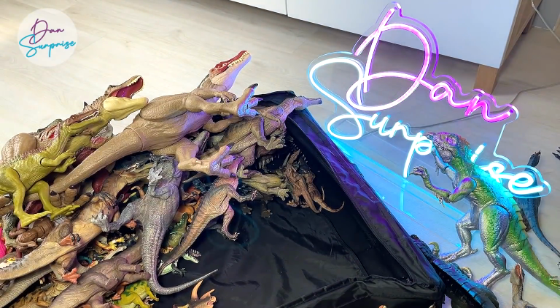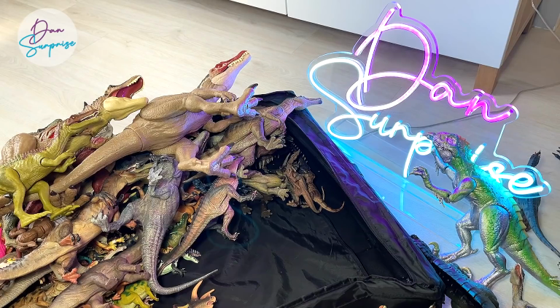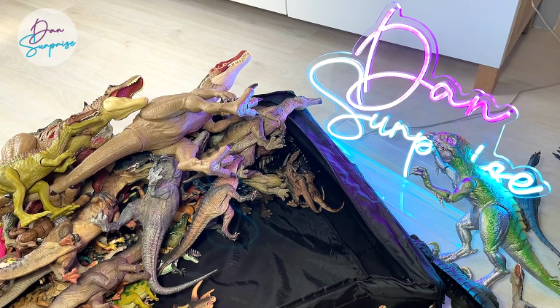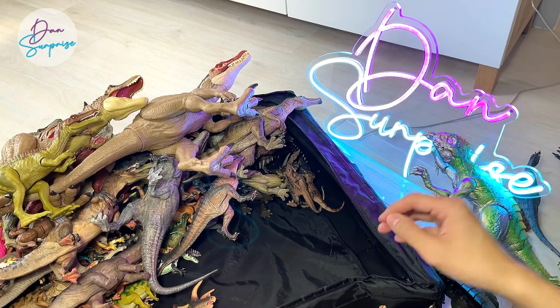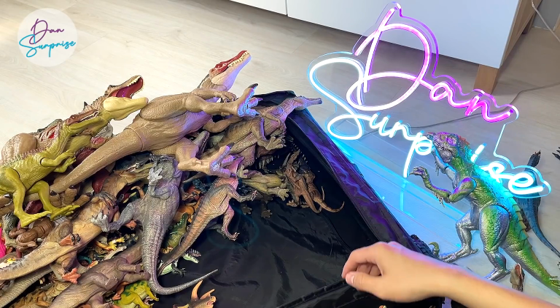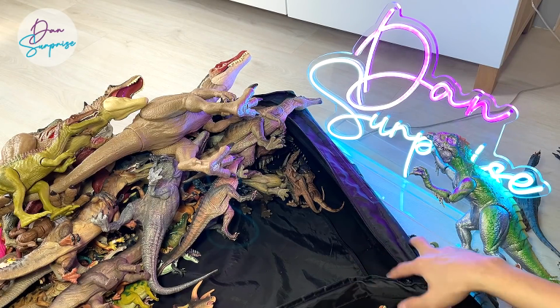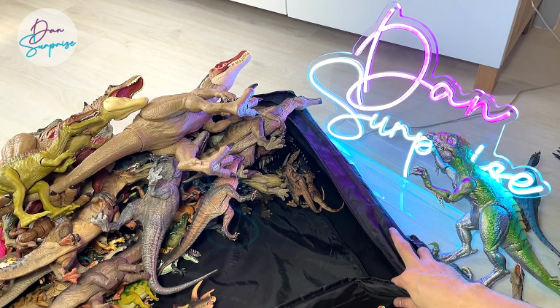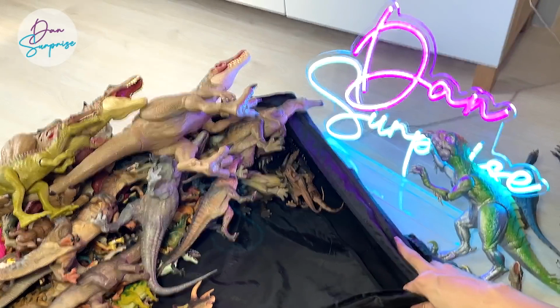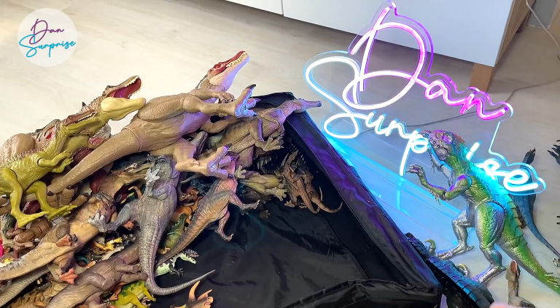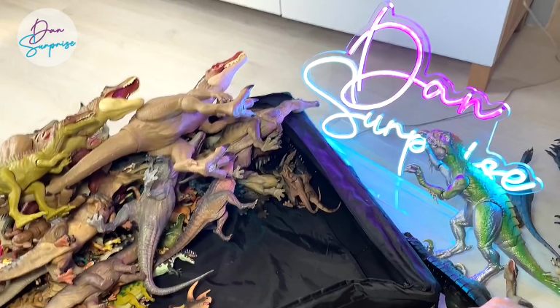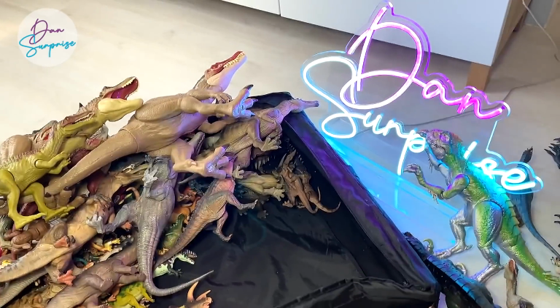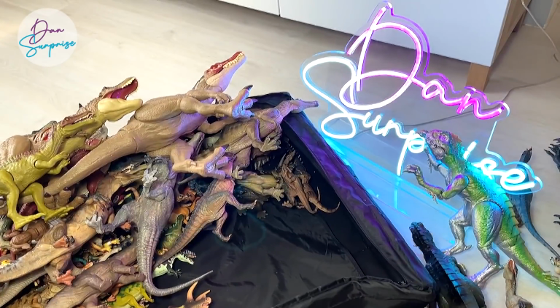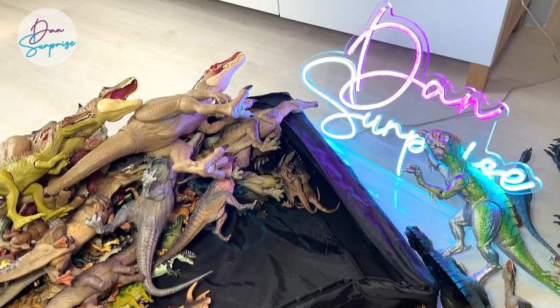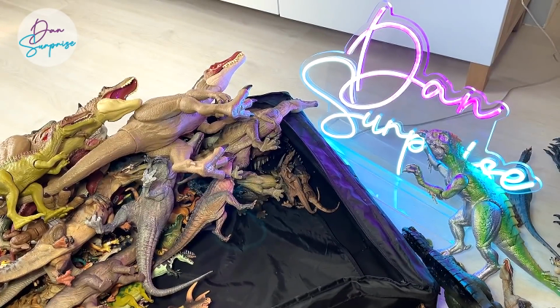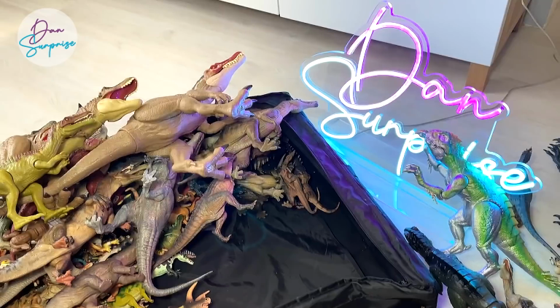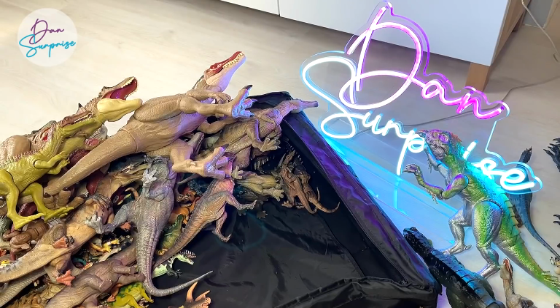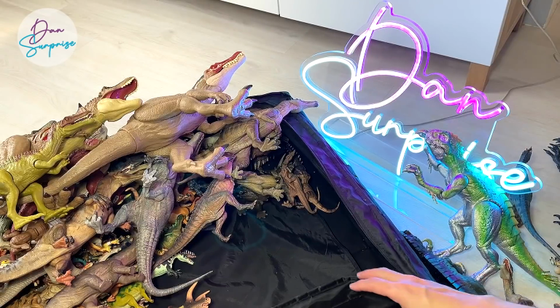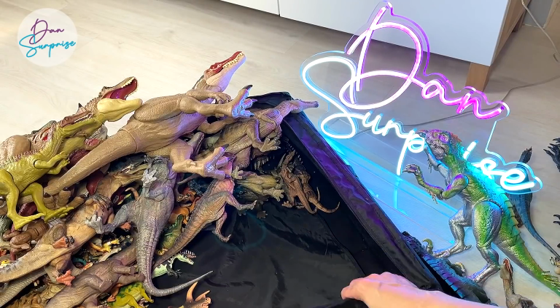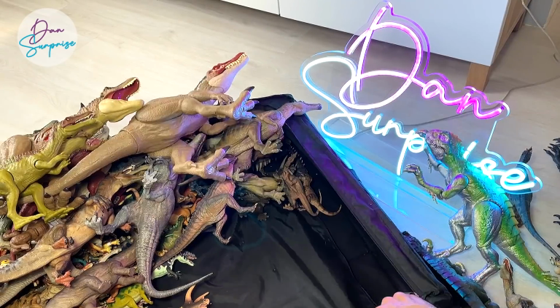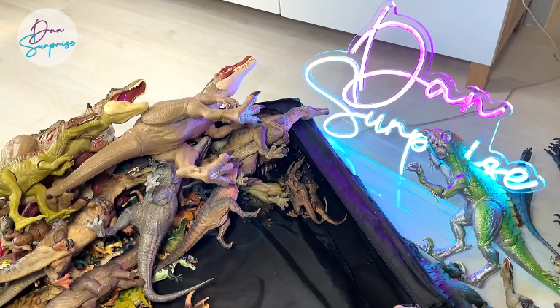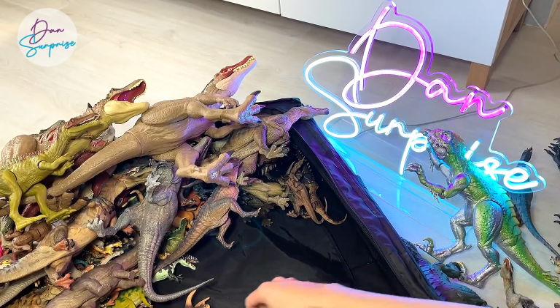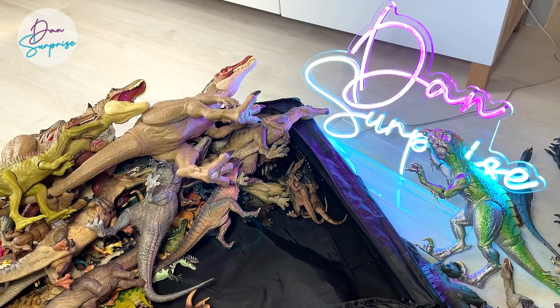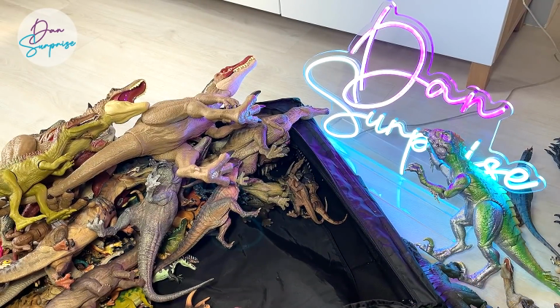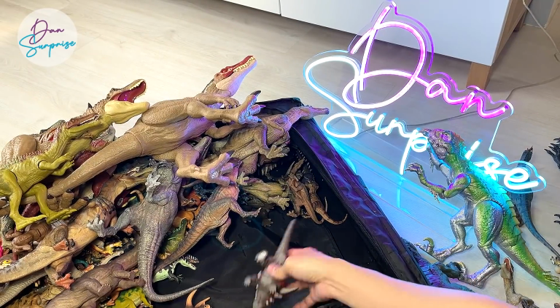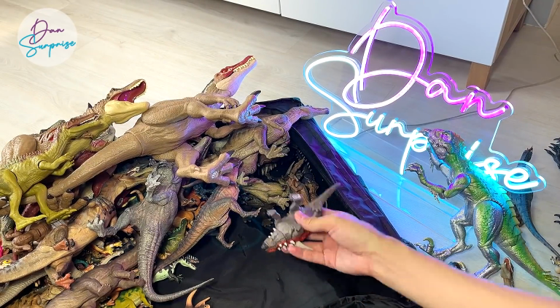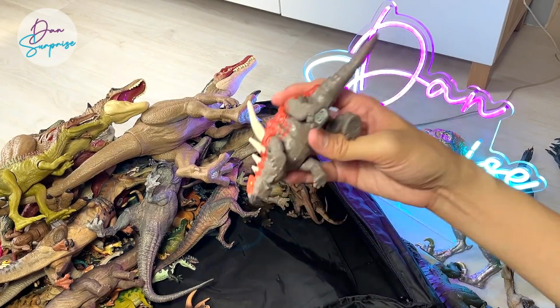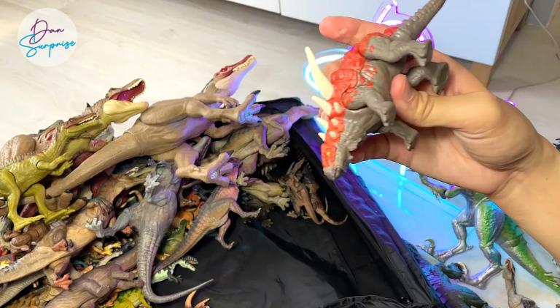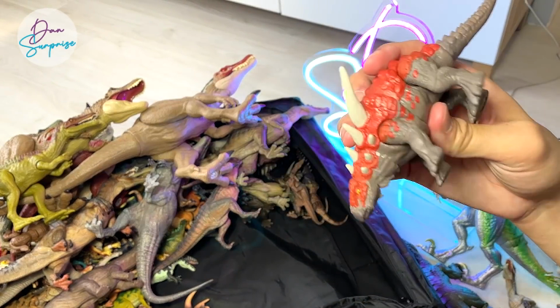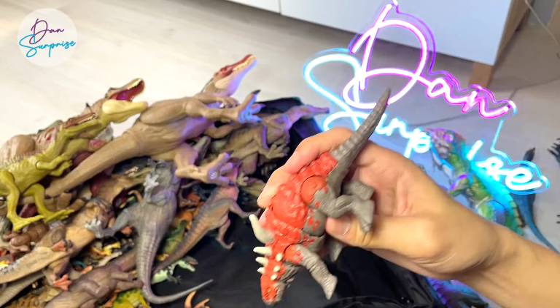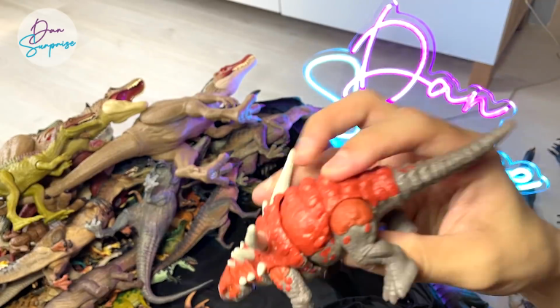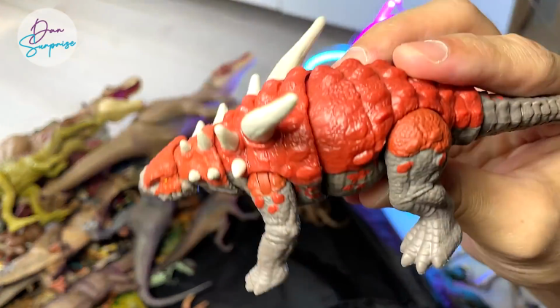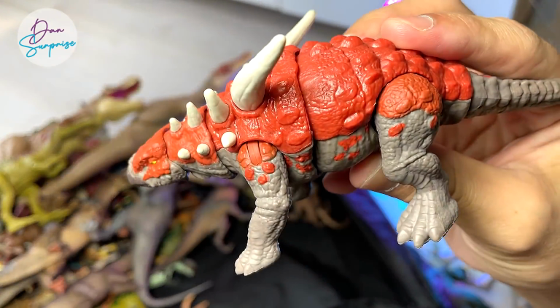As I've mentioned, I try to collect every single figure that Mattel, Papo, and also Nanmo Studio have. Of course, these are actually my most favorite brands — Nanmo Studio, Mattel, and Papo.